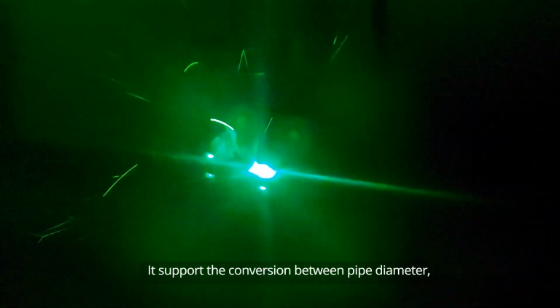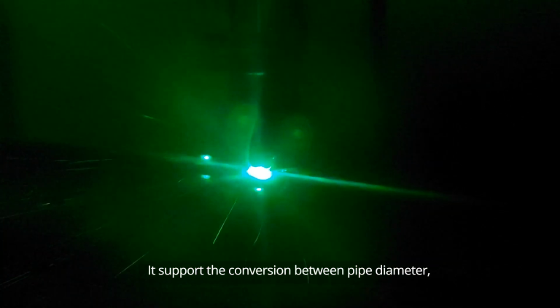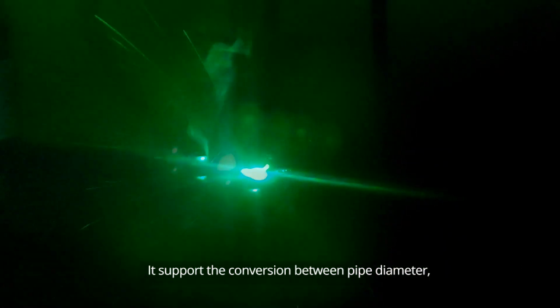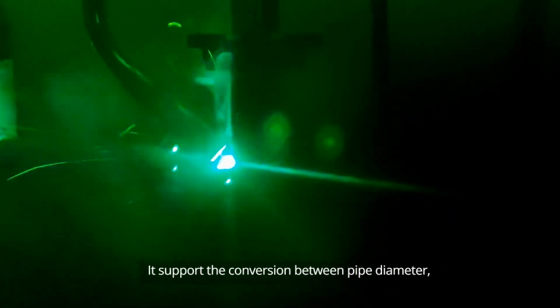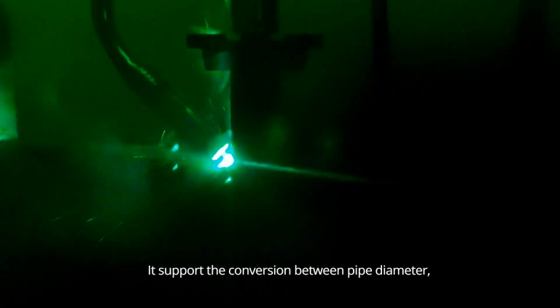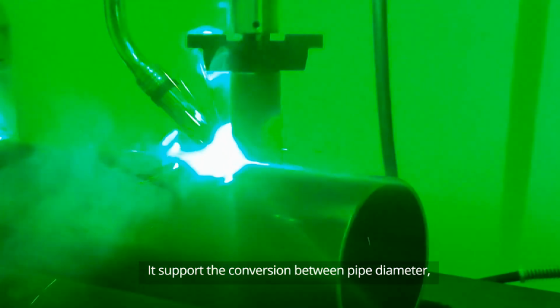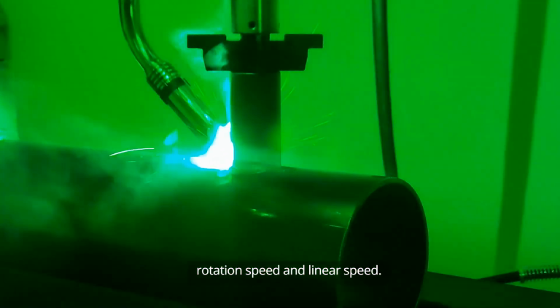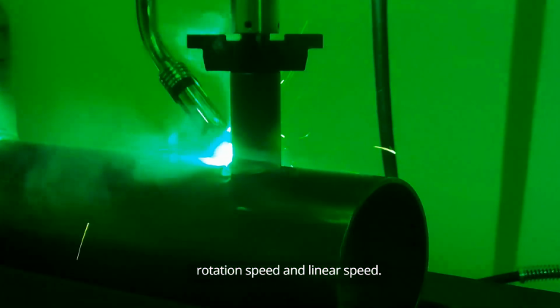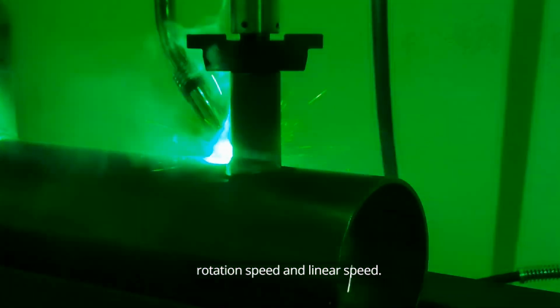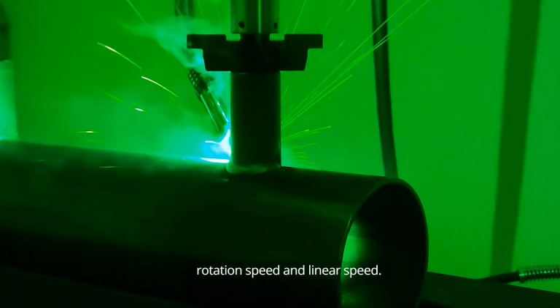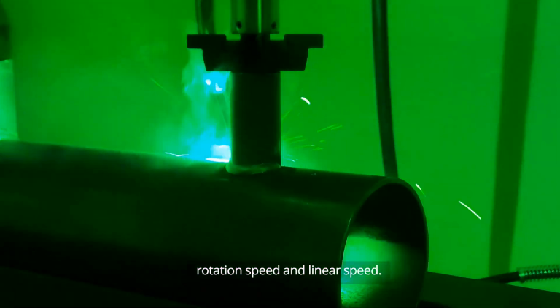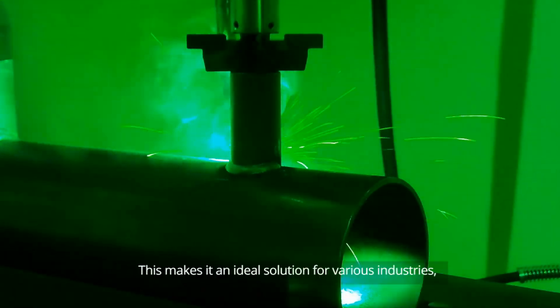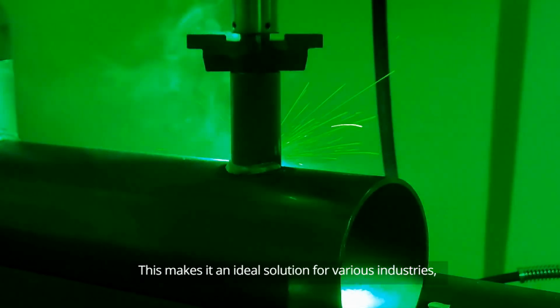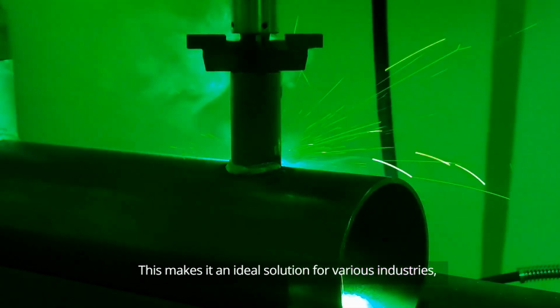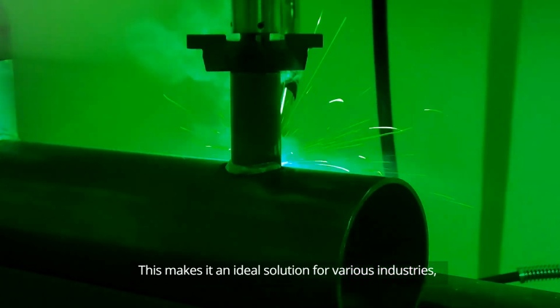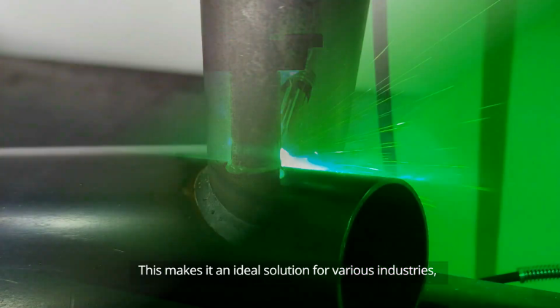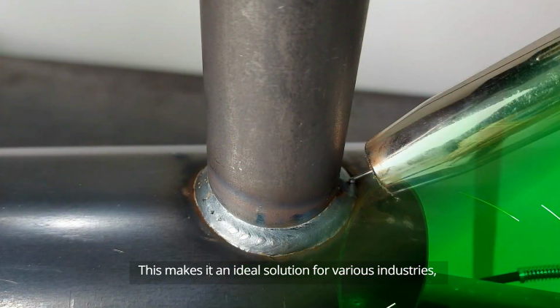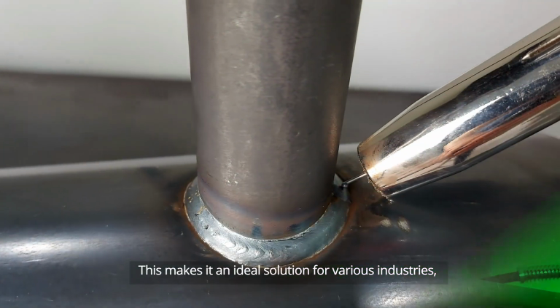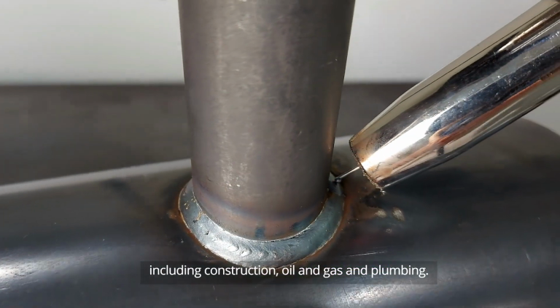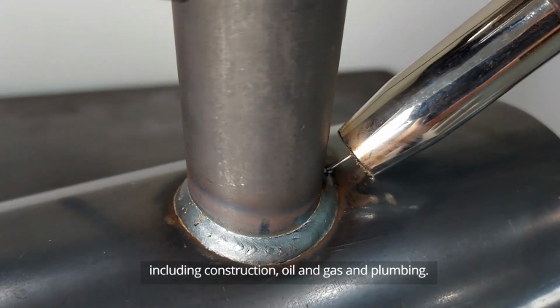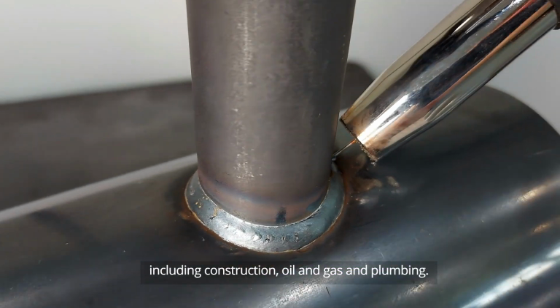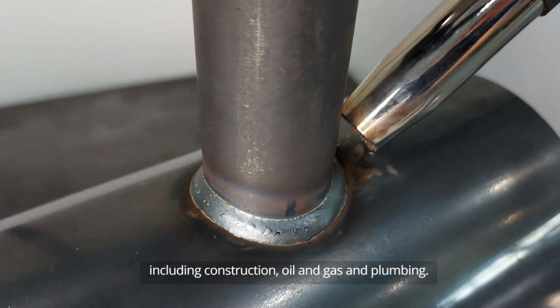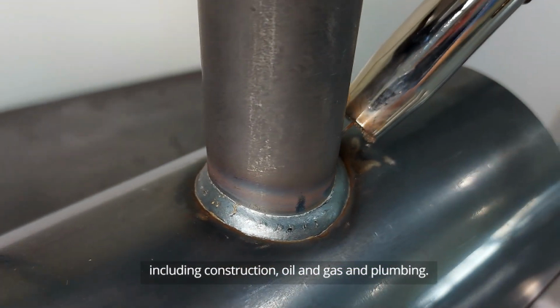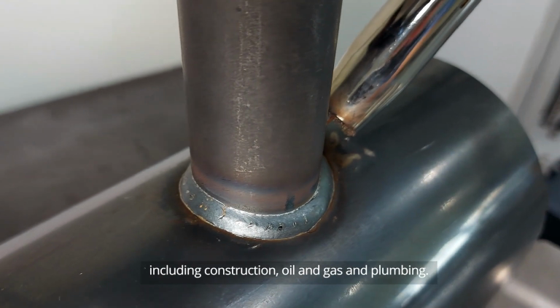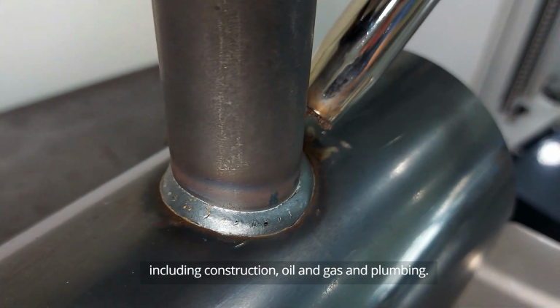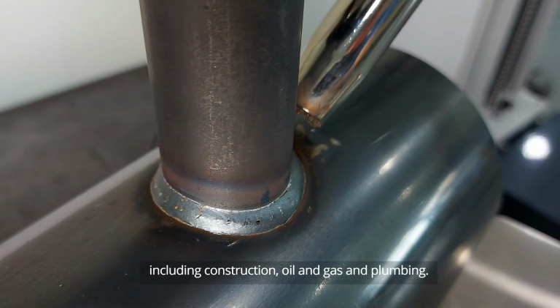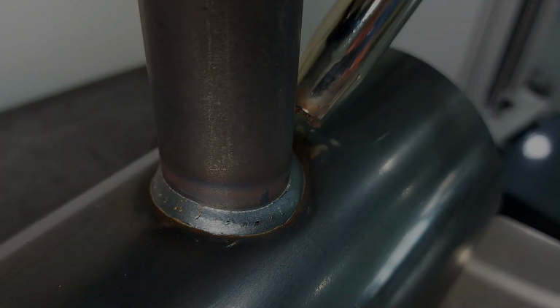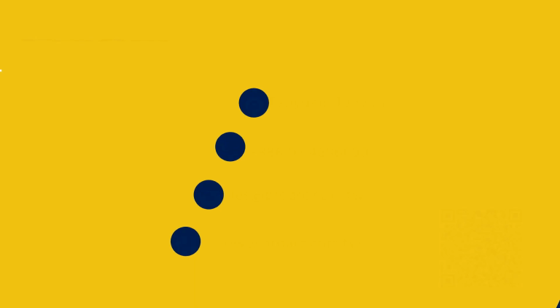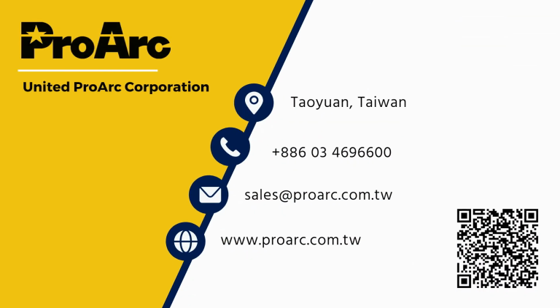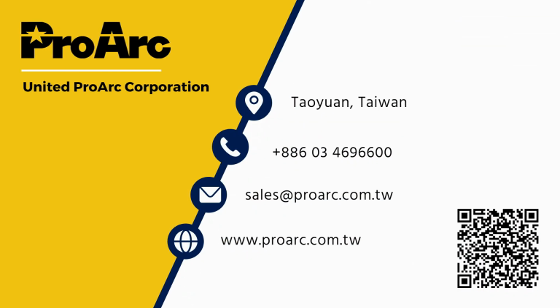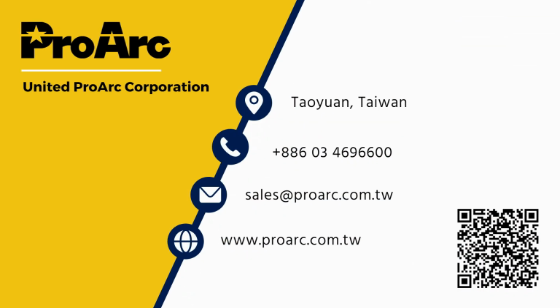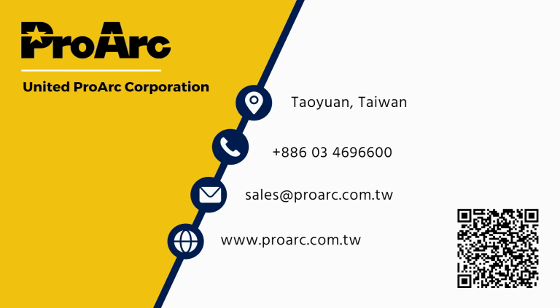It supports the conversion between pipe diameter, rotation speed, and linear speed. This makes it an ideal solution for various industries, including construction, oil and gas, and plumbing. Contact us for more details.